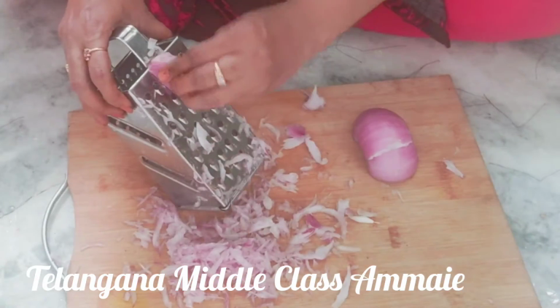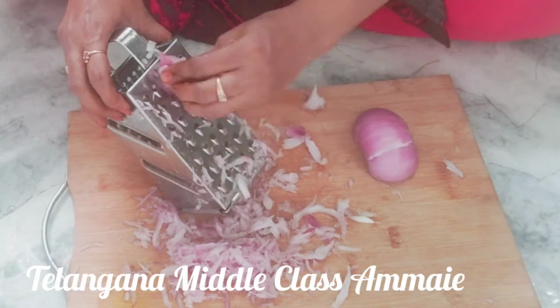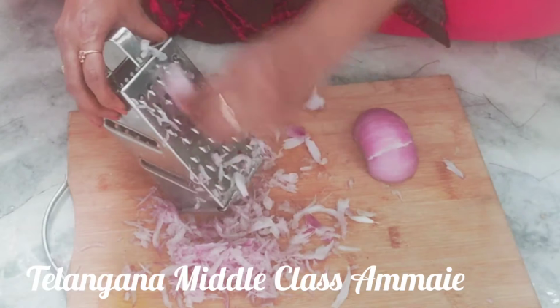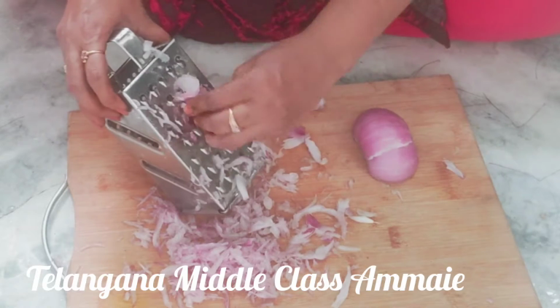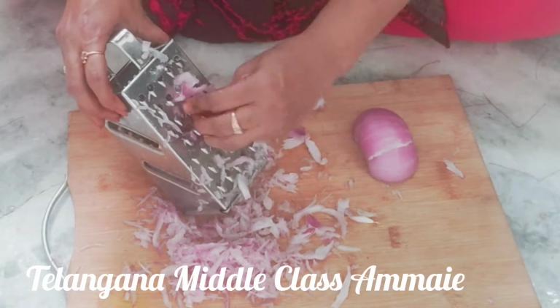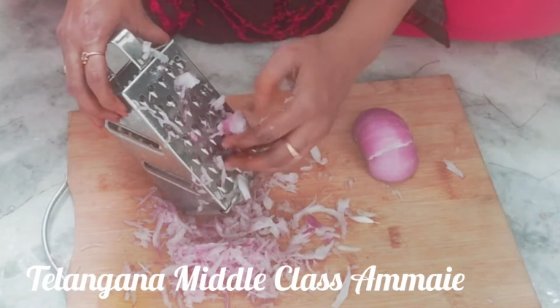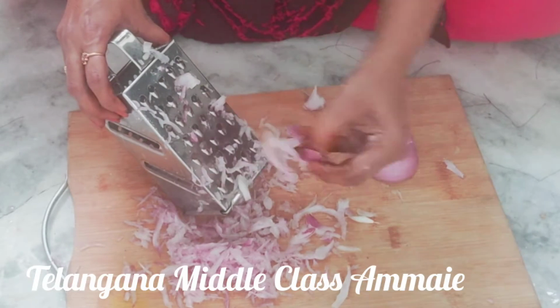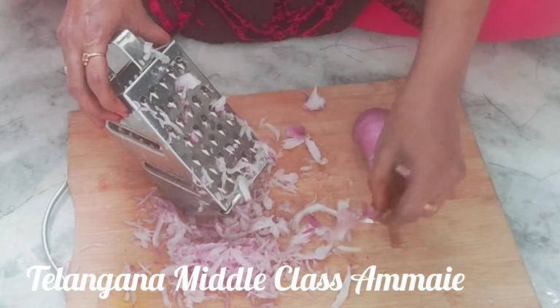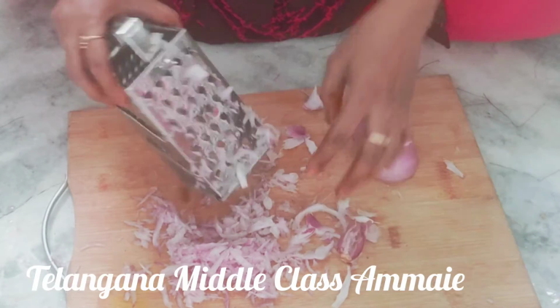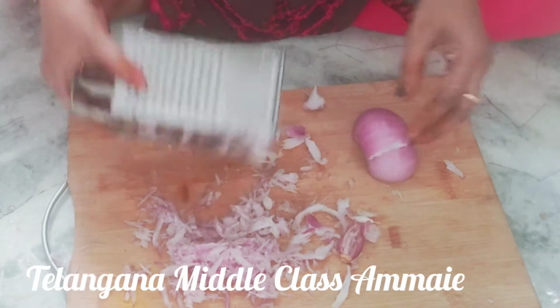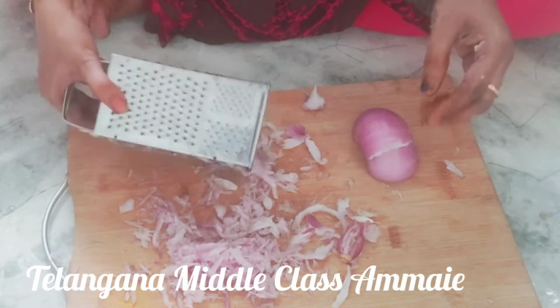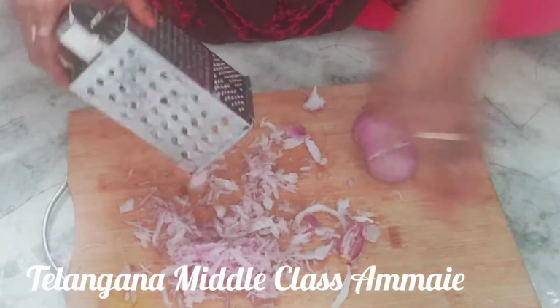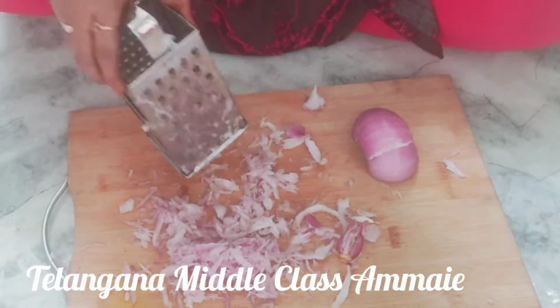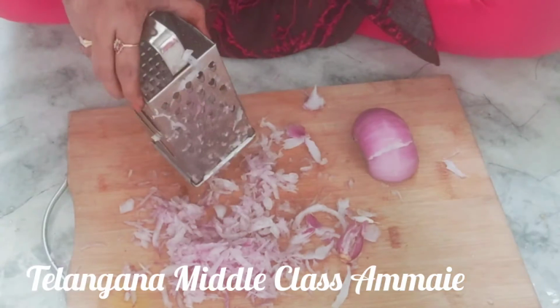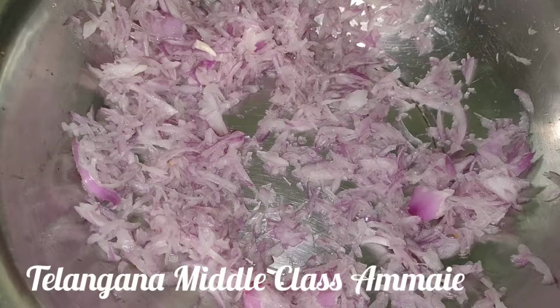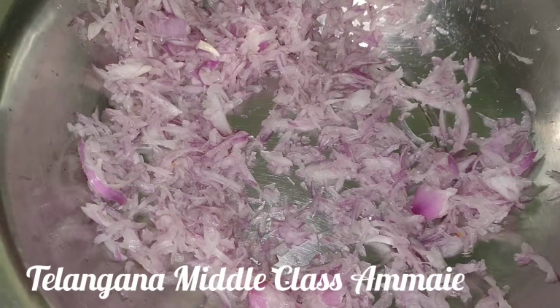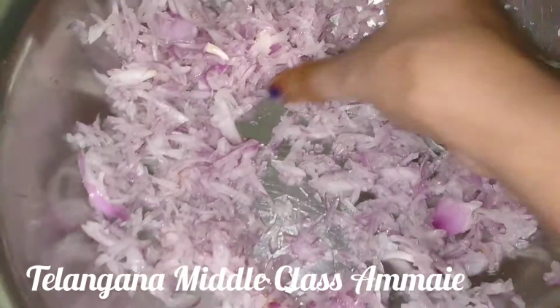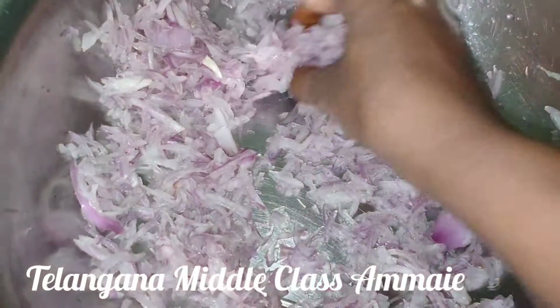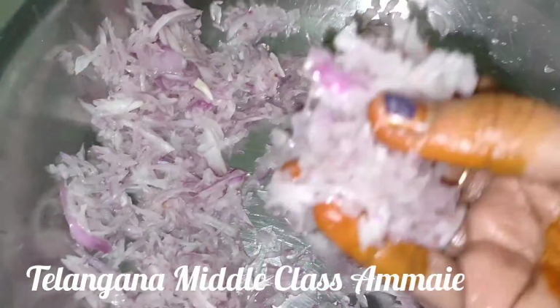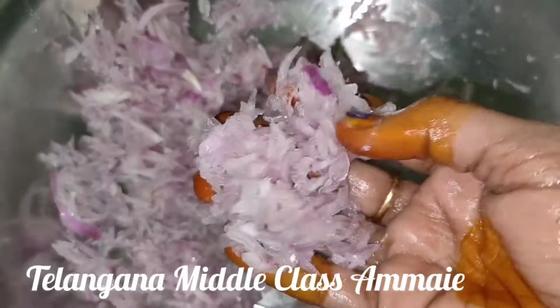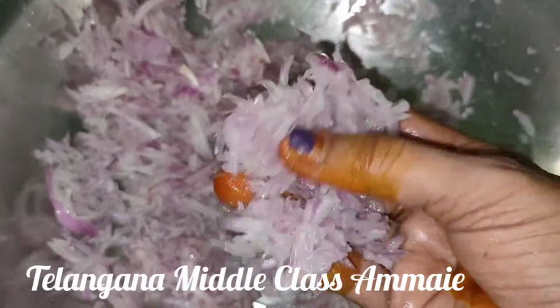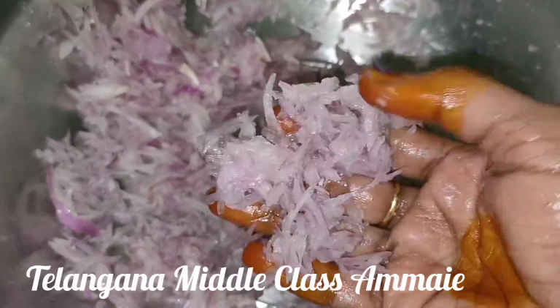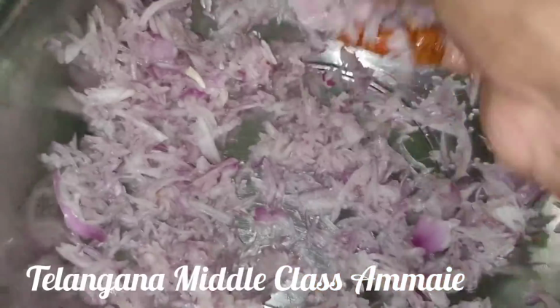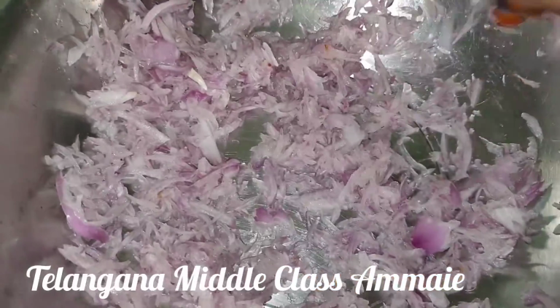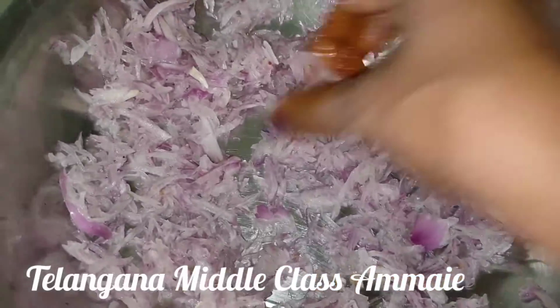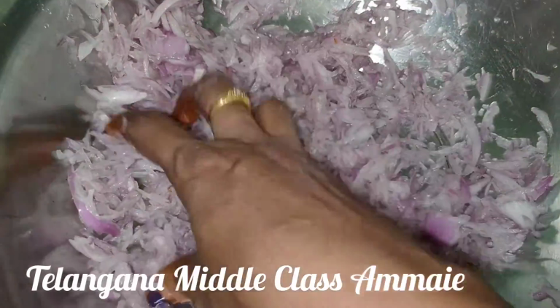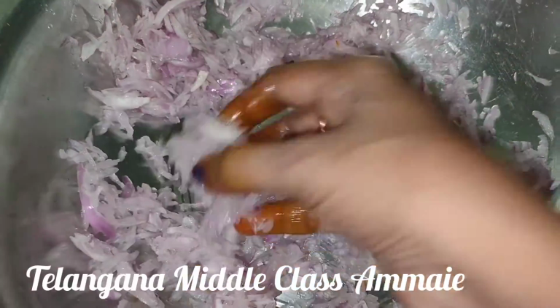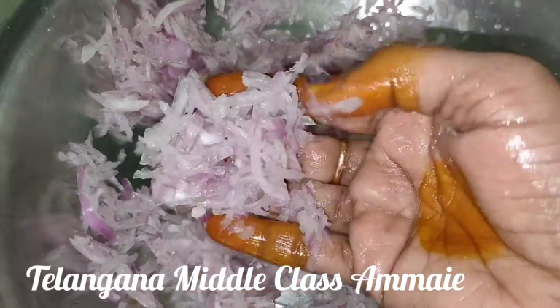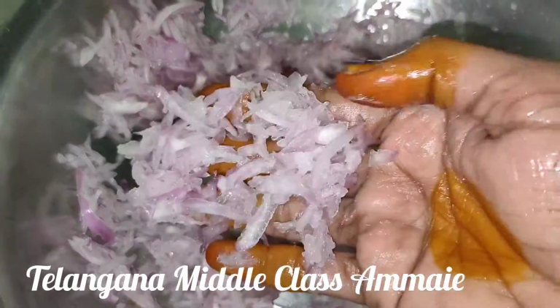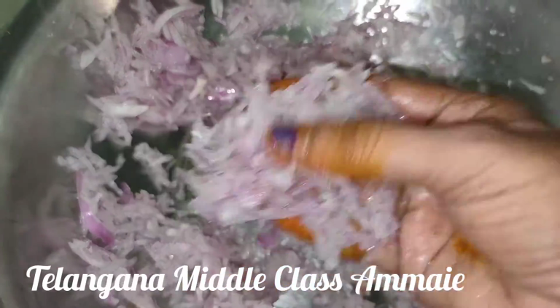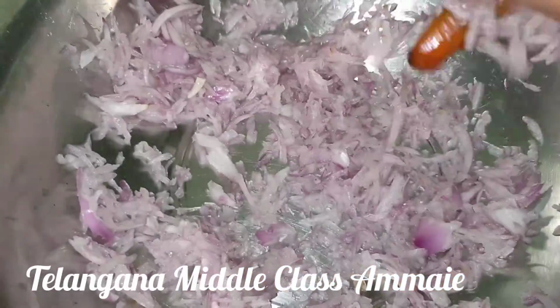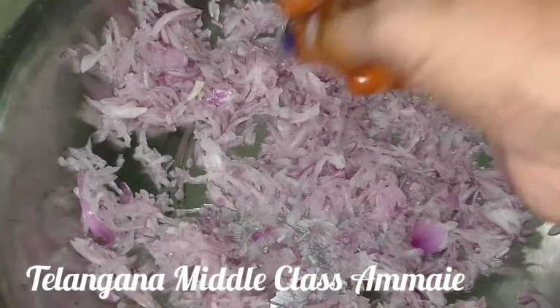Now we cut the onion. When you see the different colors, we'll cut it at the top, then put it on the lower sides. I'm going to peel.